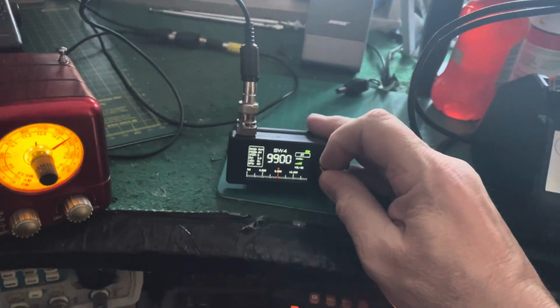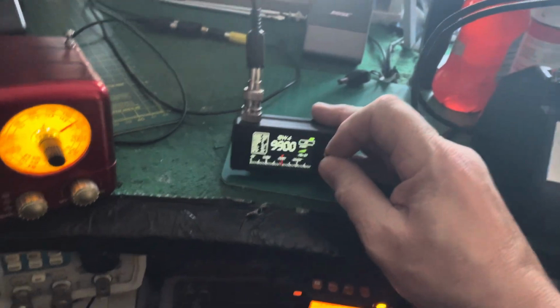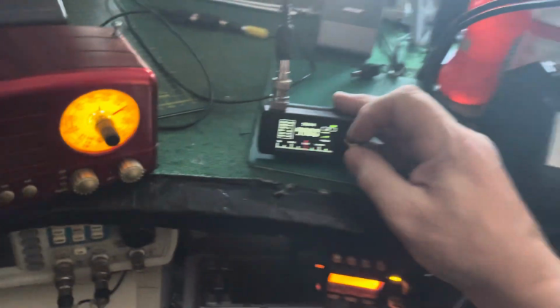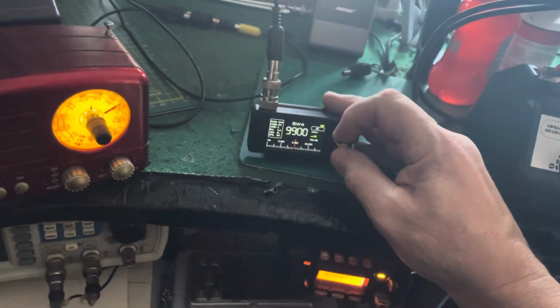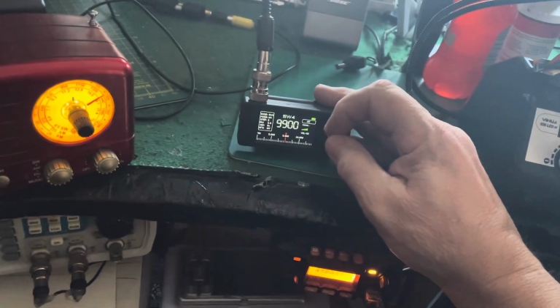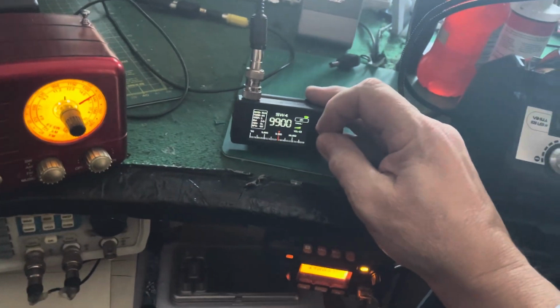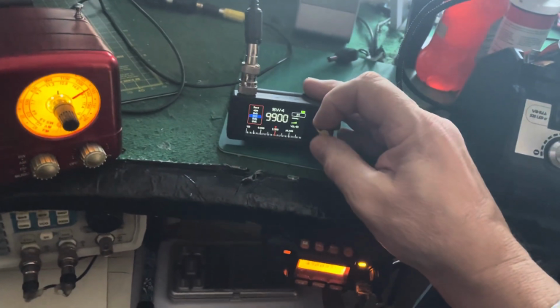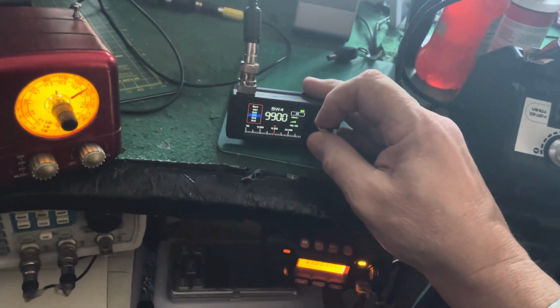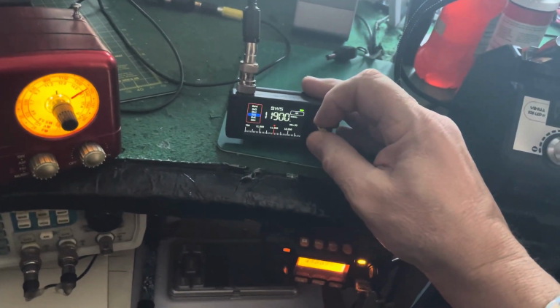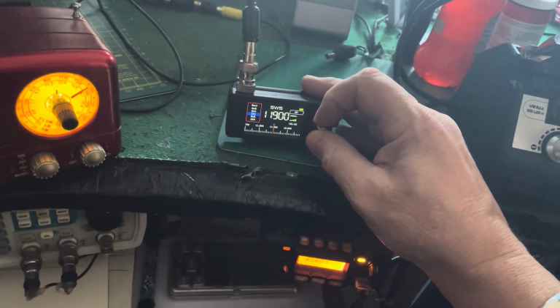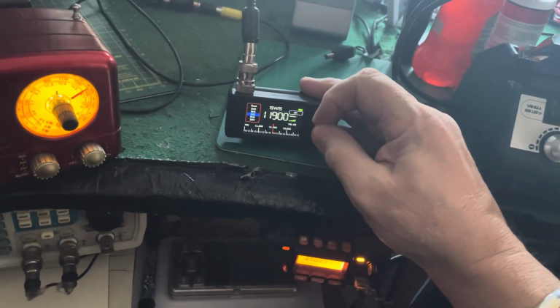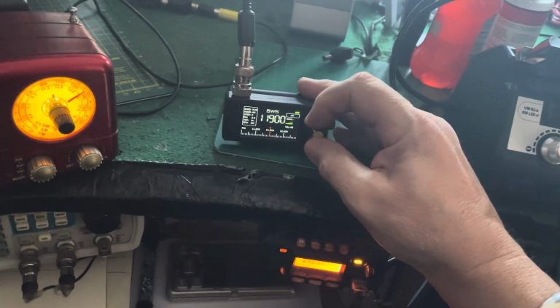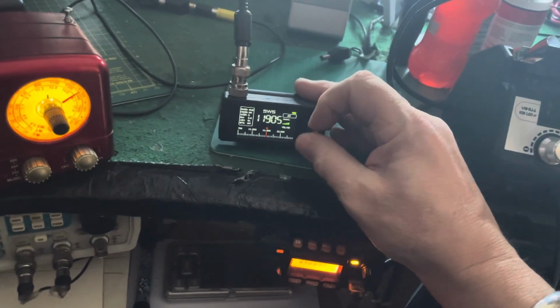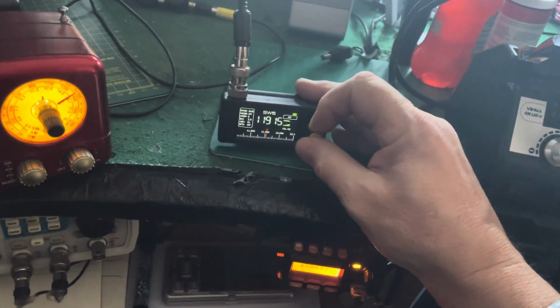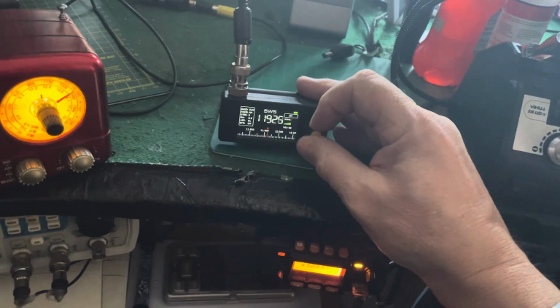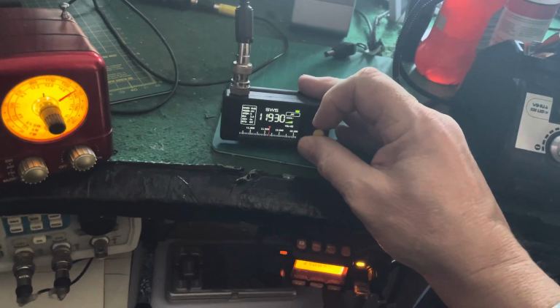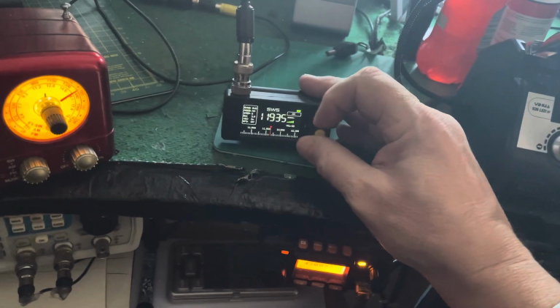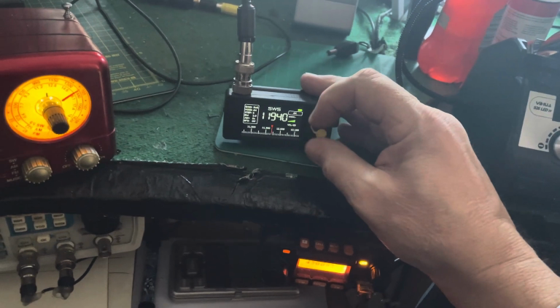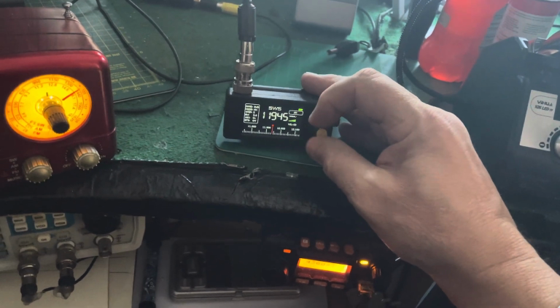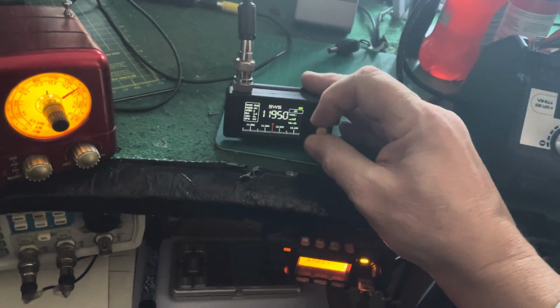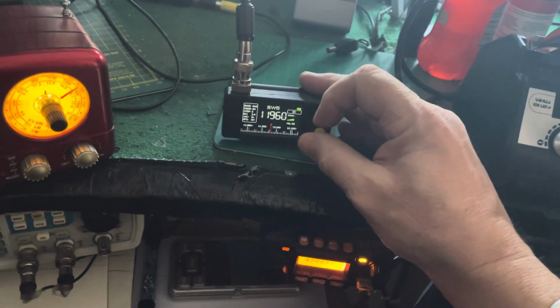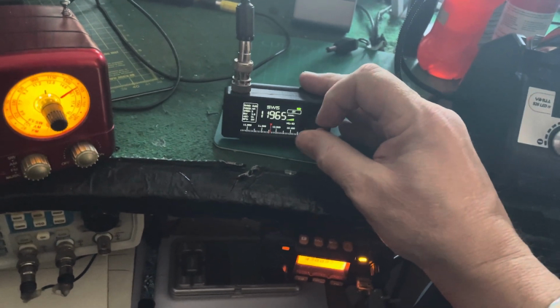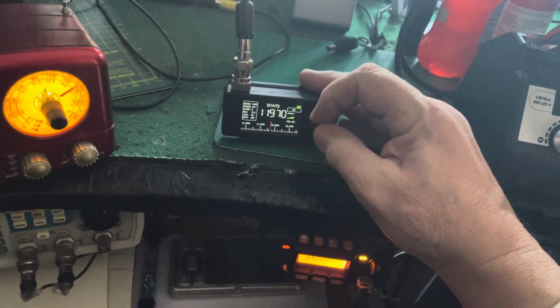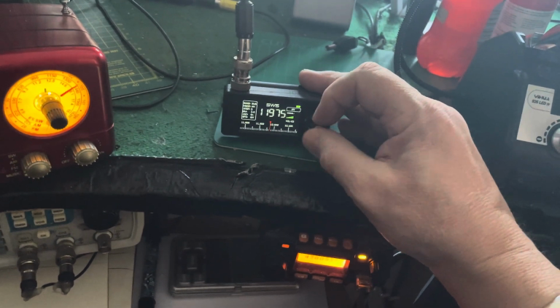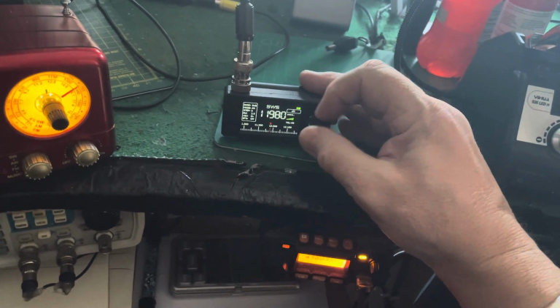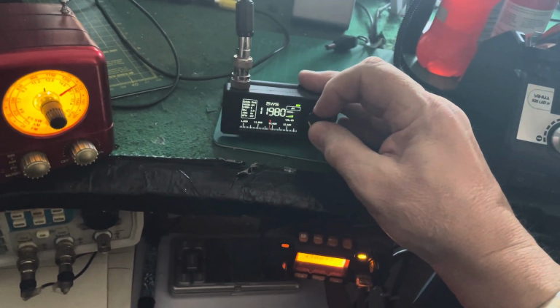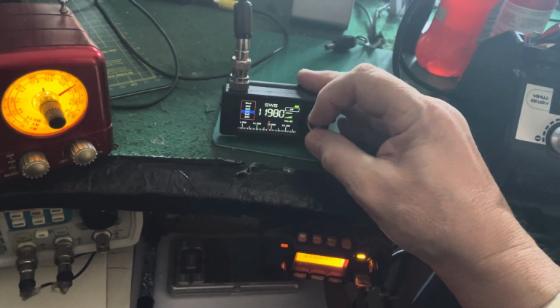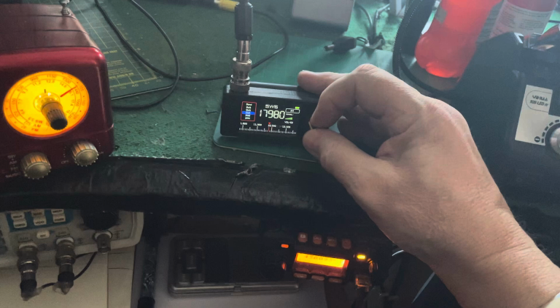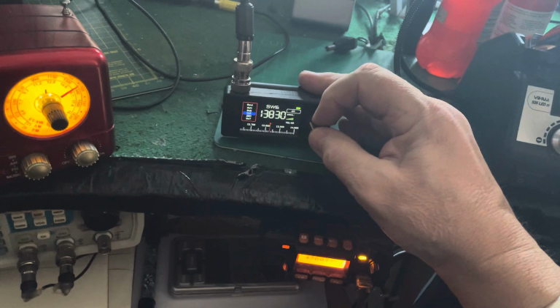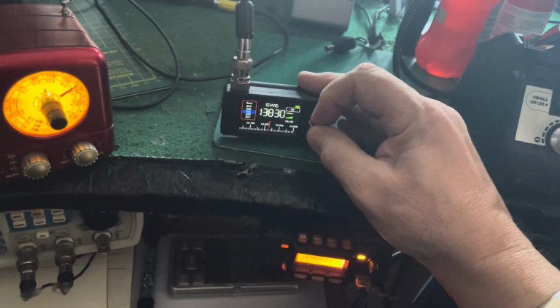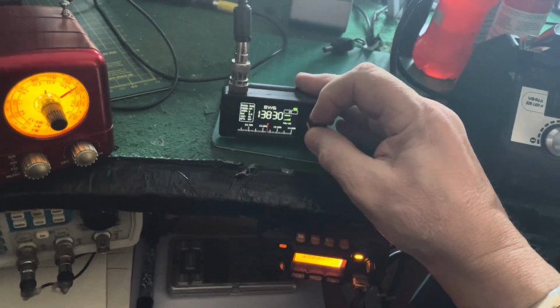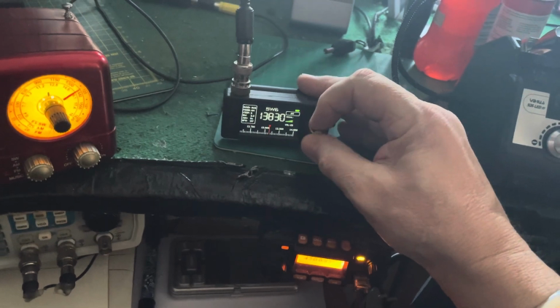I'll just switch it to another band — hang on. There we go, a service from Vatican Radio.